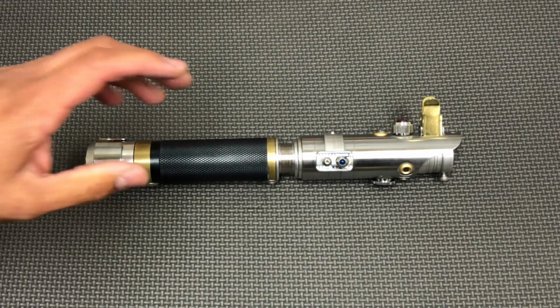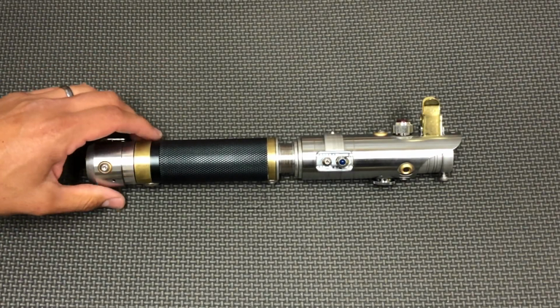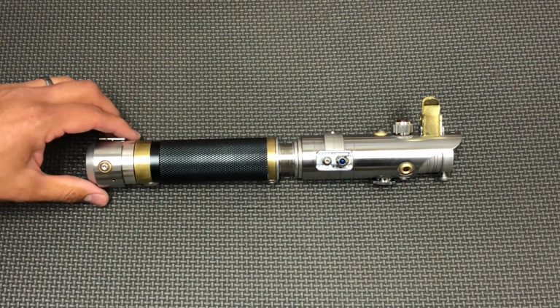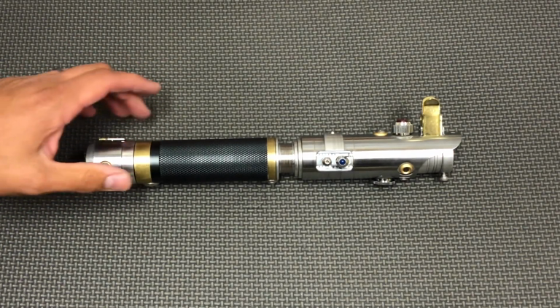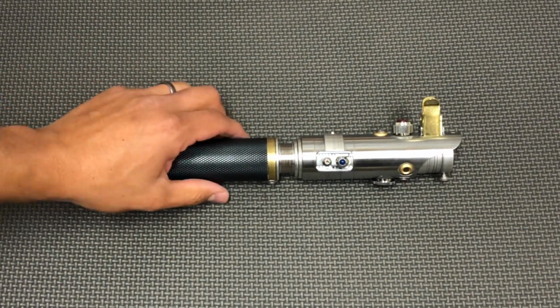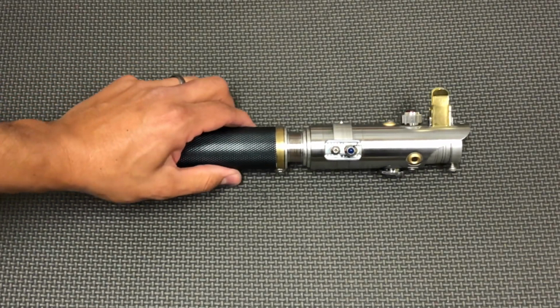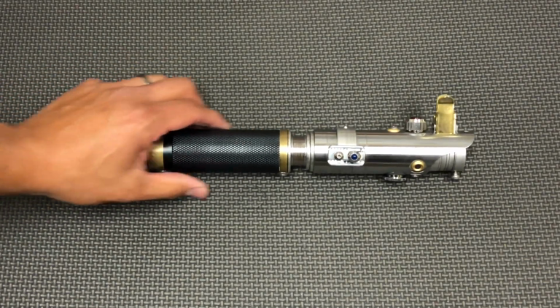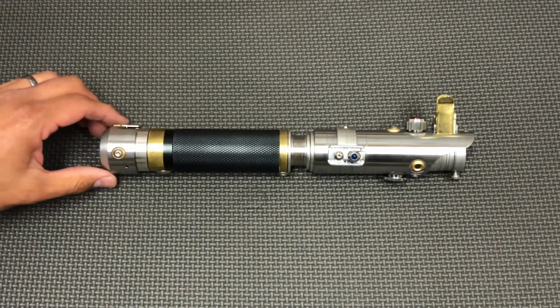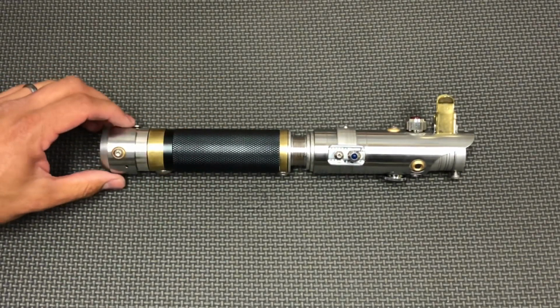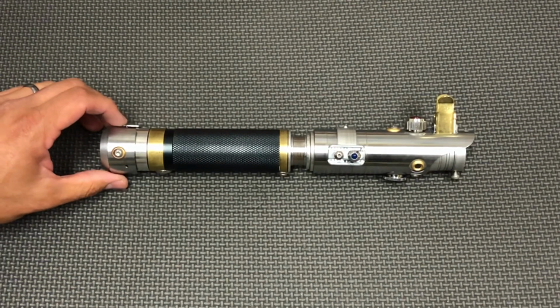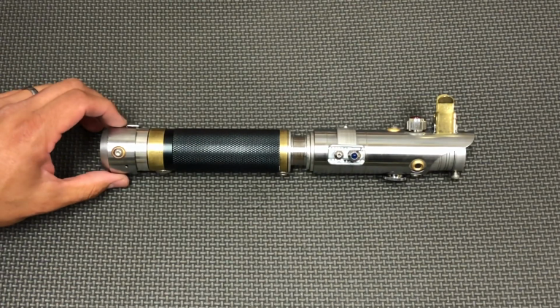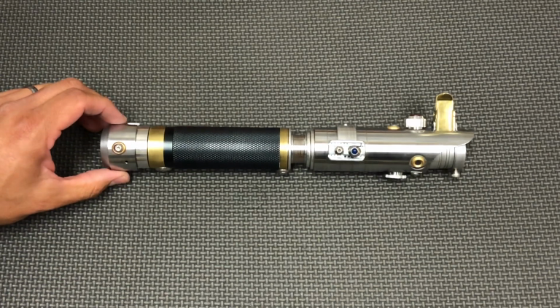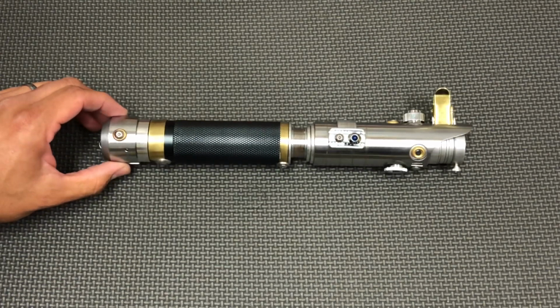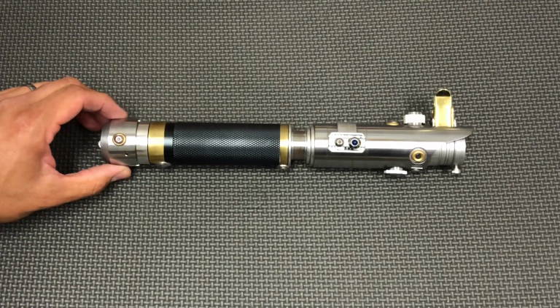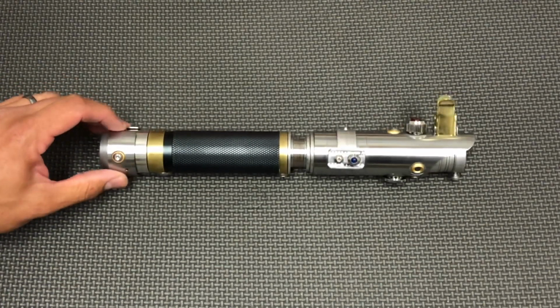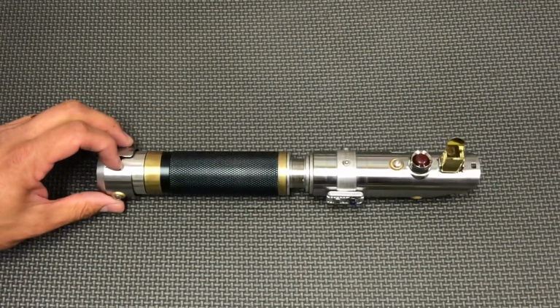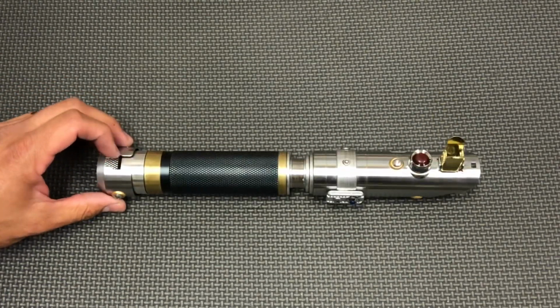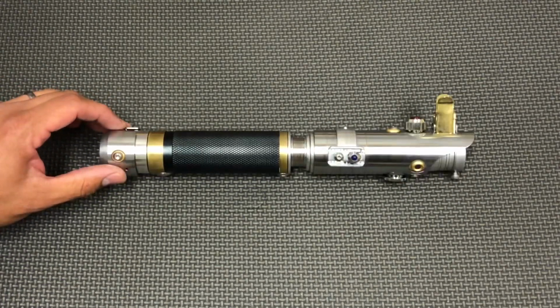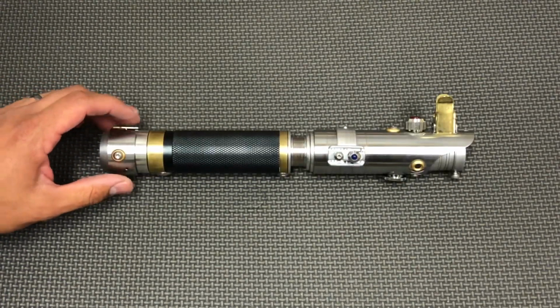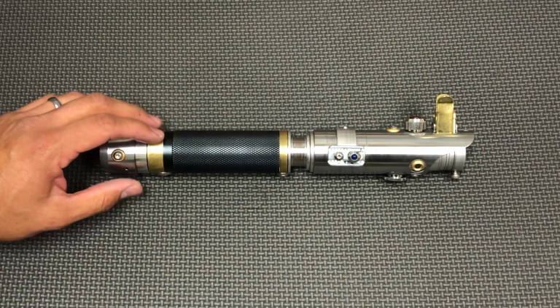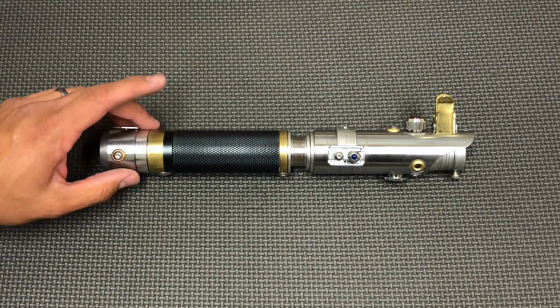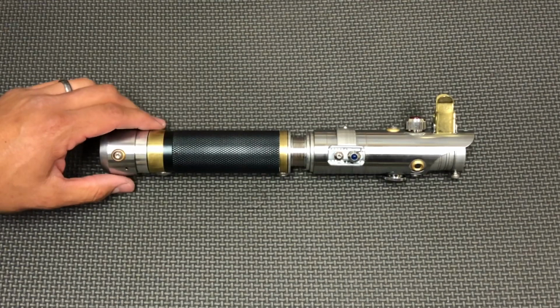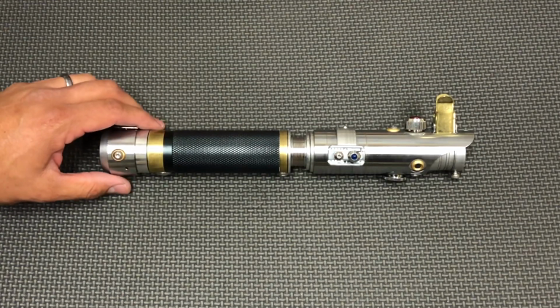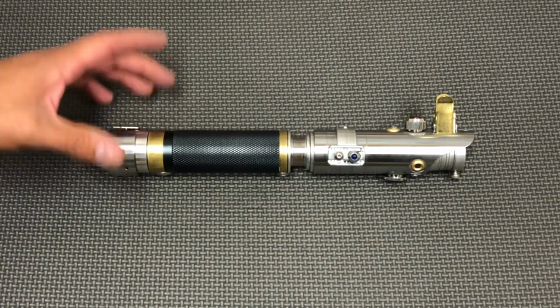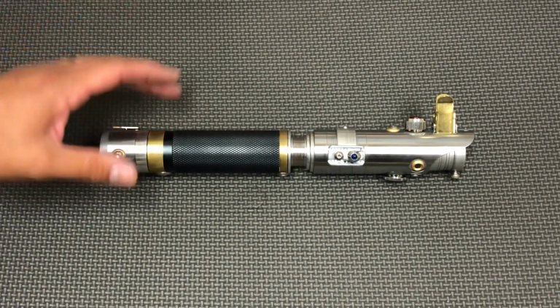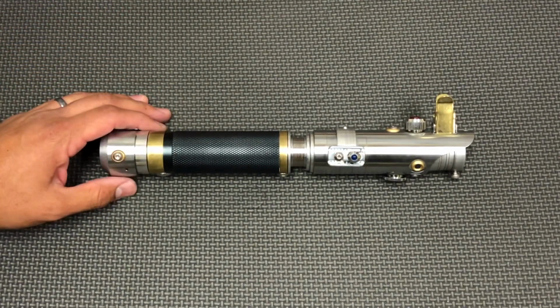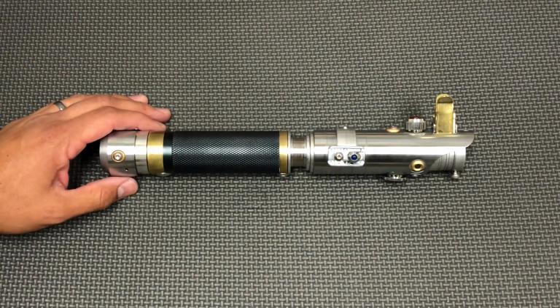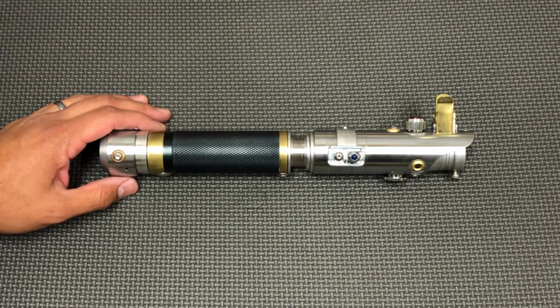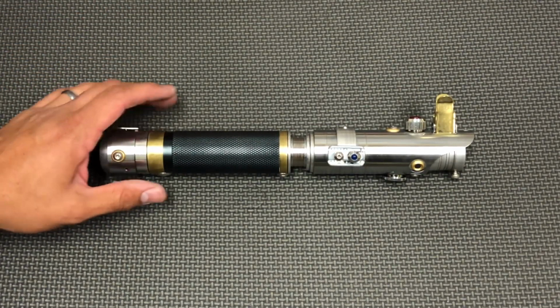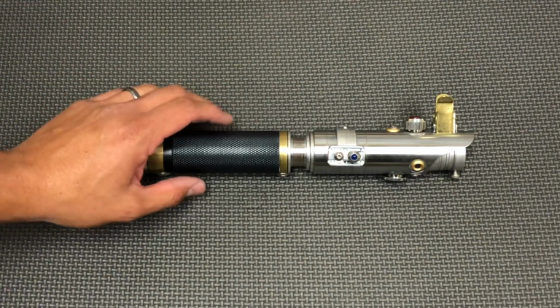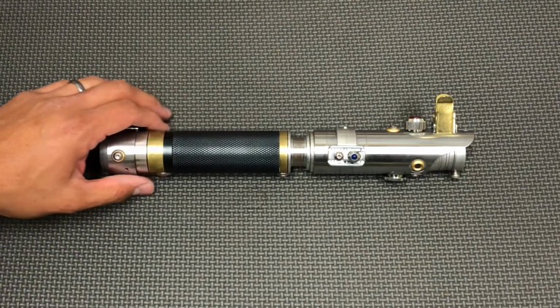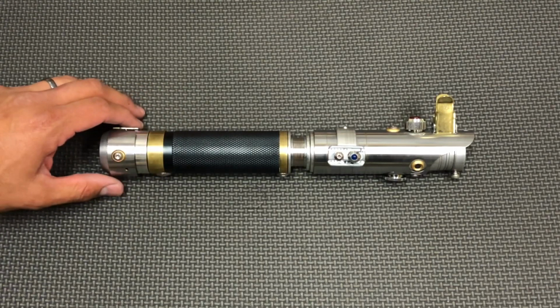Hey guys, Nick here with Starfall Sabers. I'm realizing I don't think I've ever done a video on my latest versions of the Scrapflex, or if there is one, I couldn't find it in my videos recently, so I wanted to make sure I posted this one up.